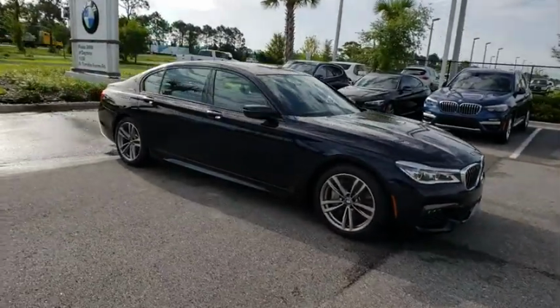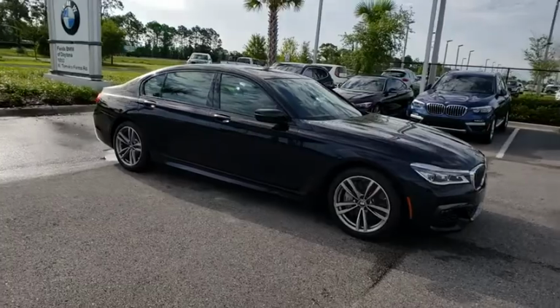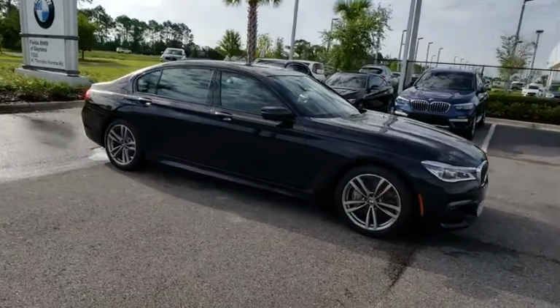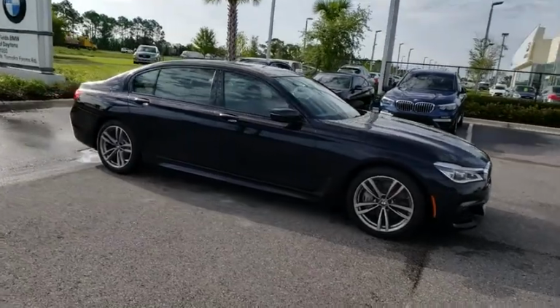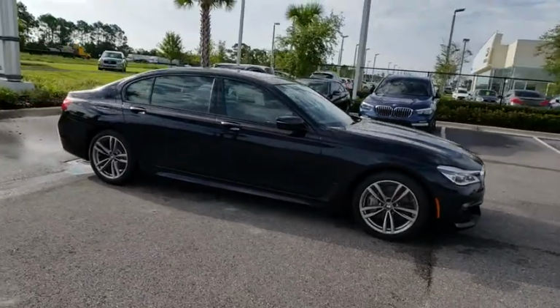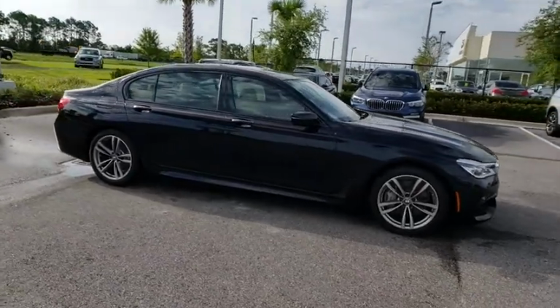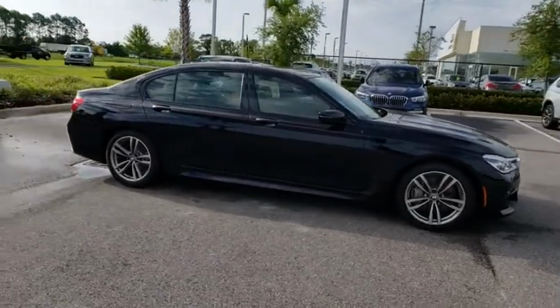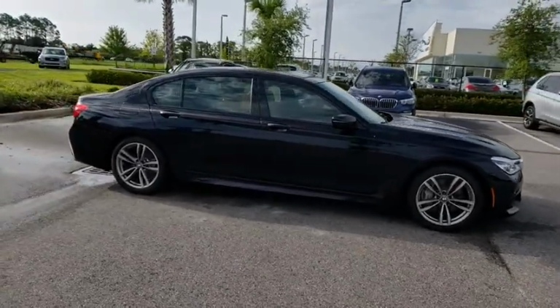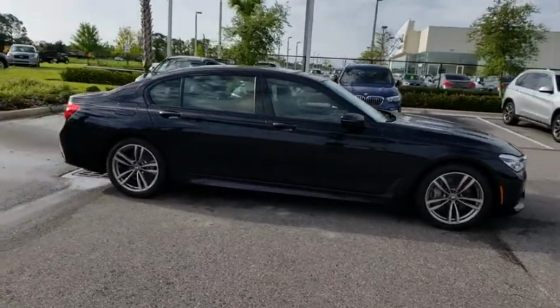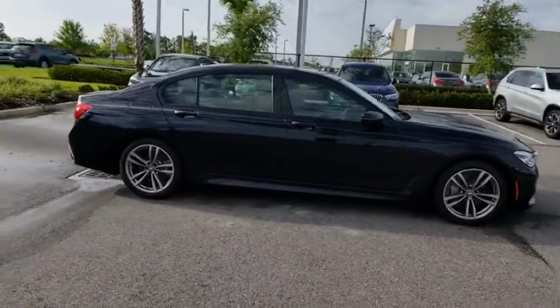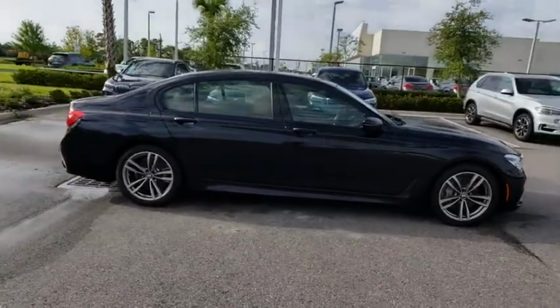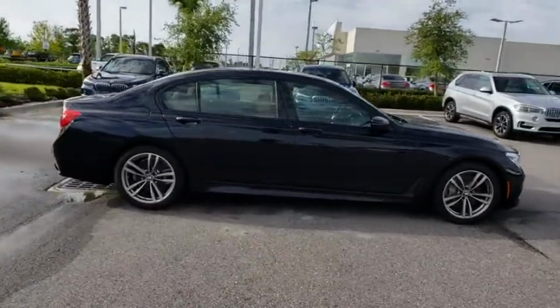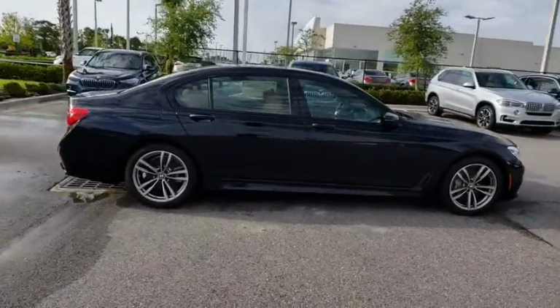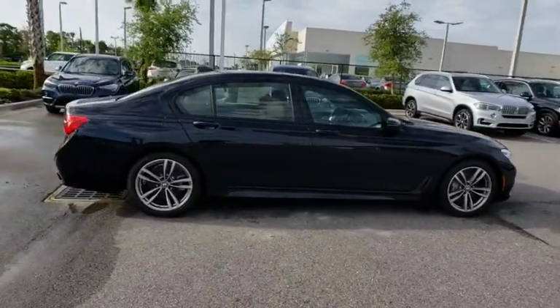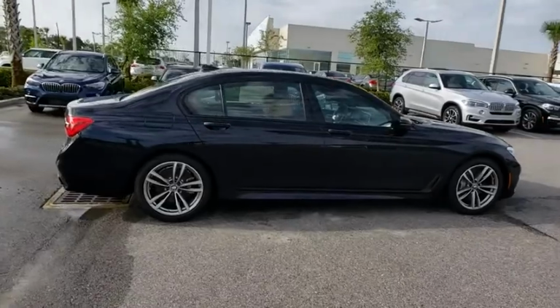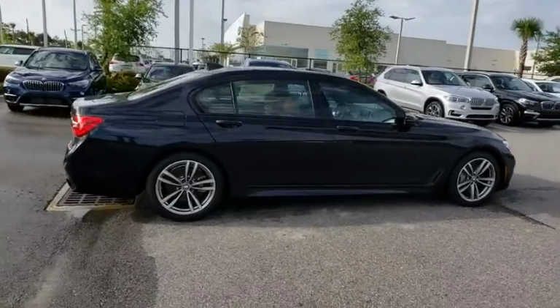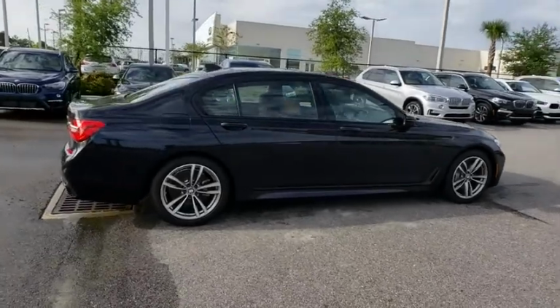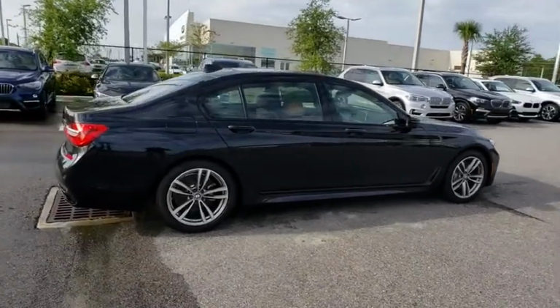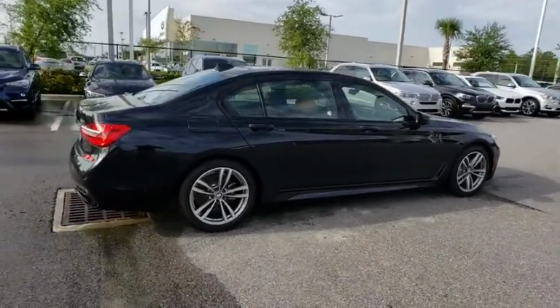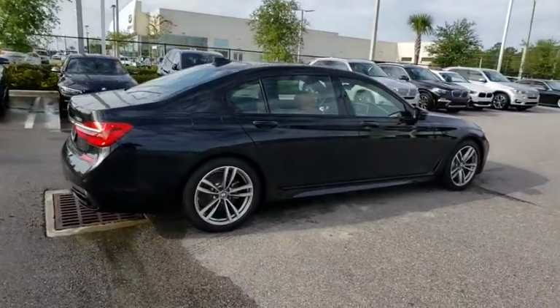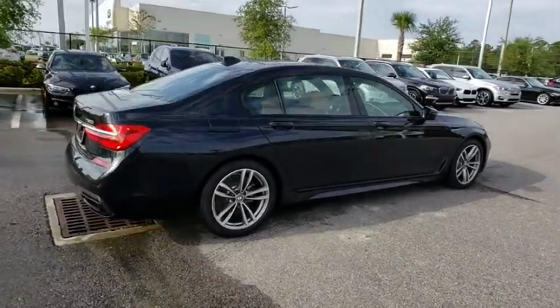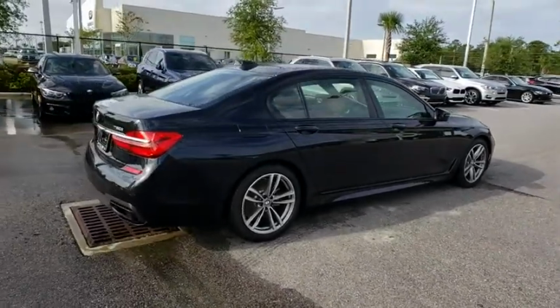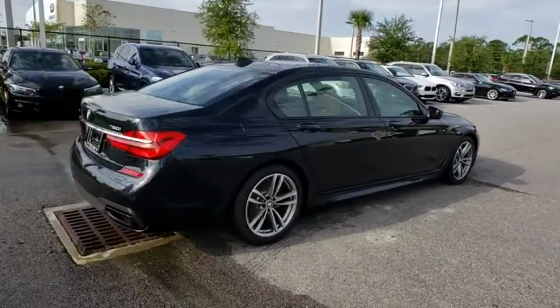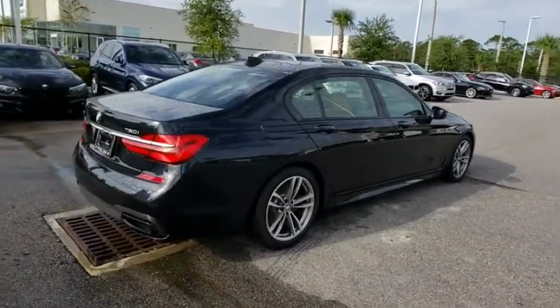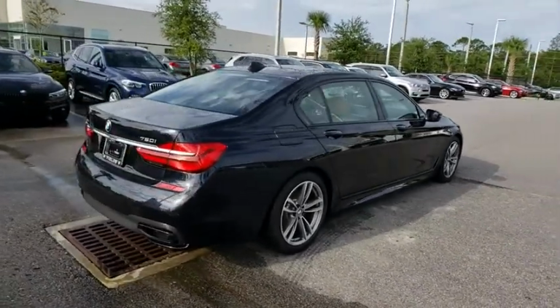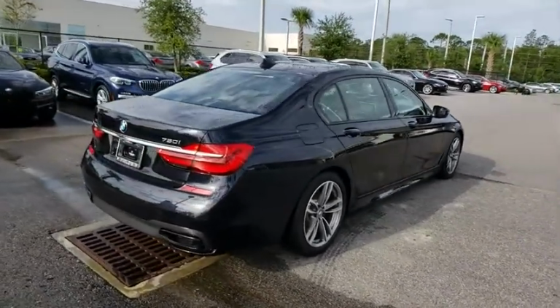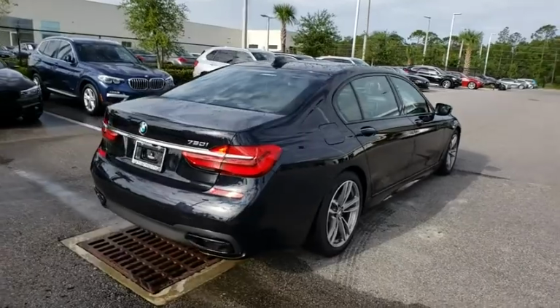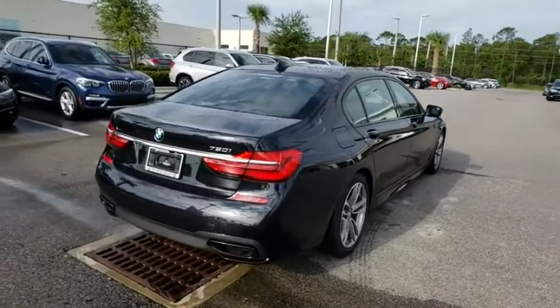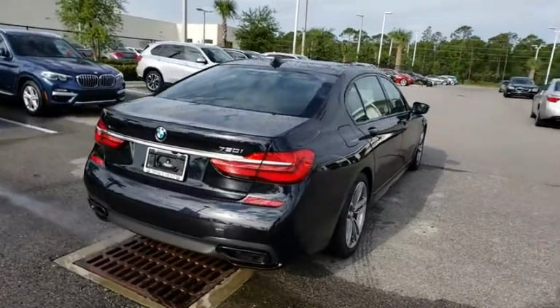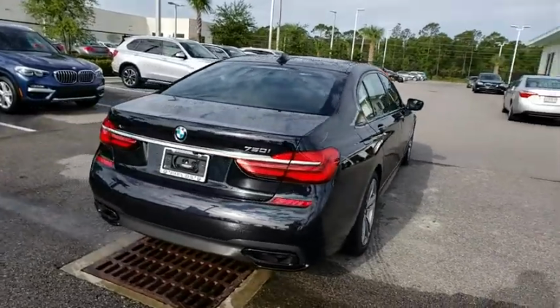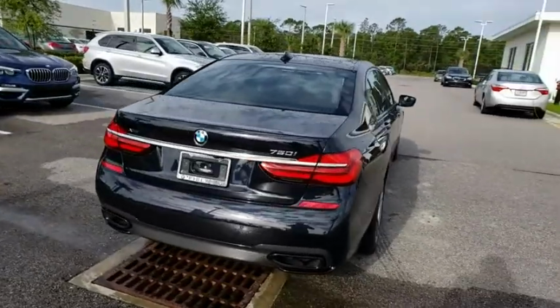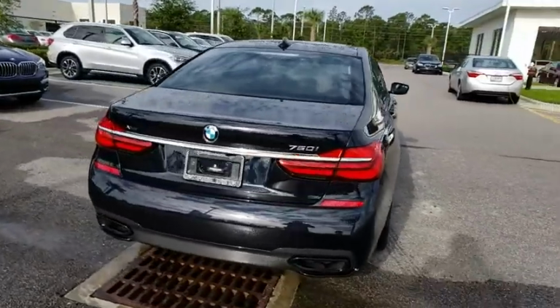Lane departure warning, navigation system, keyless entry, stability control, power liftgate, traction control, power passenger seat, backup camera, anti-lock braking system, all-wheel drive, steering wheel audio controls.